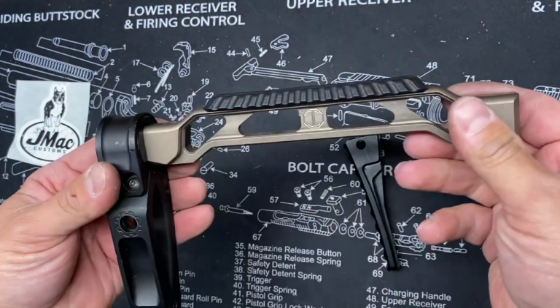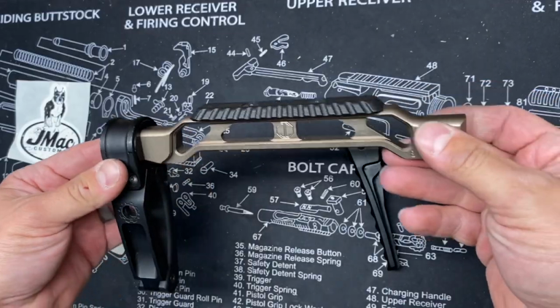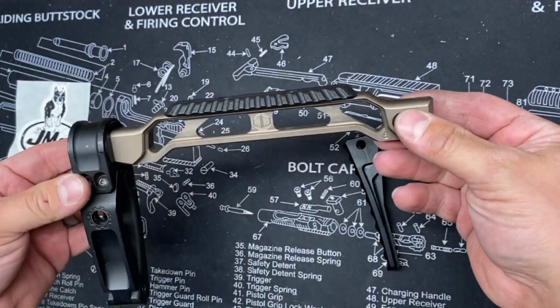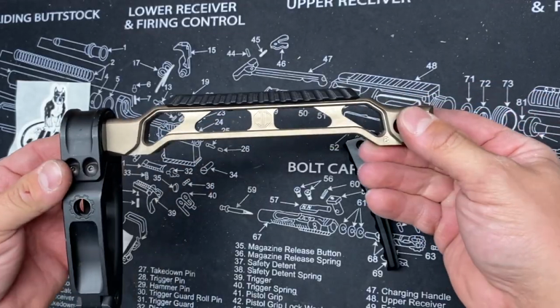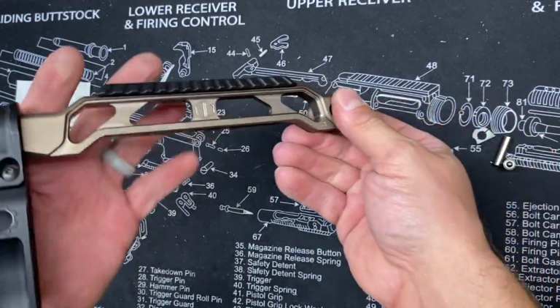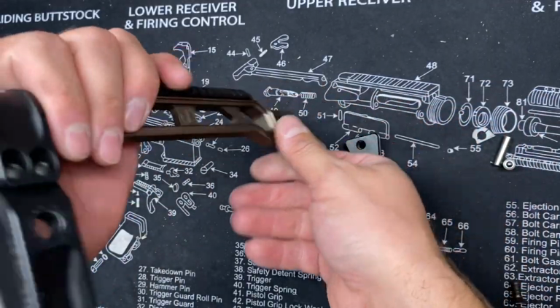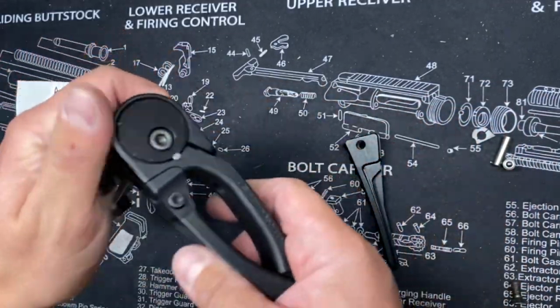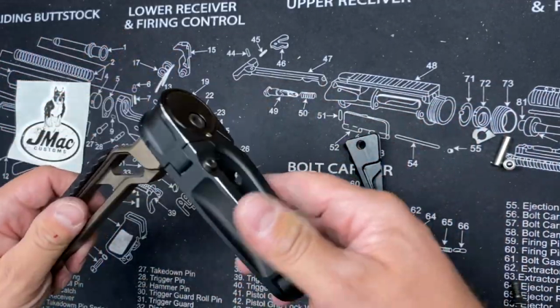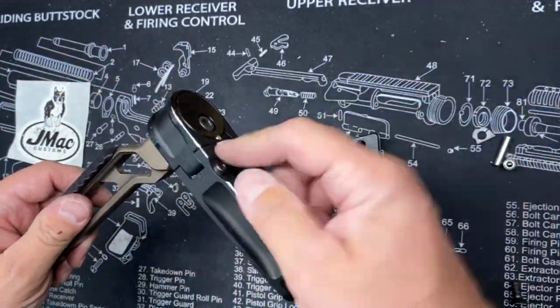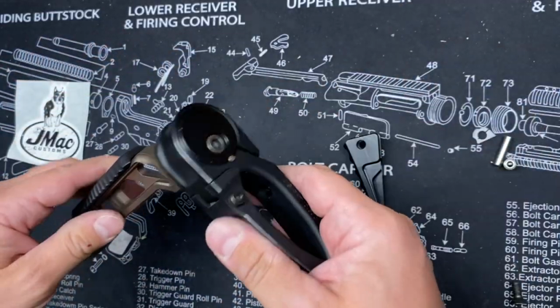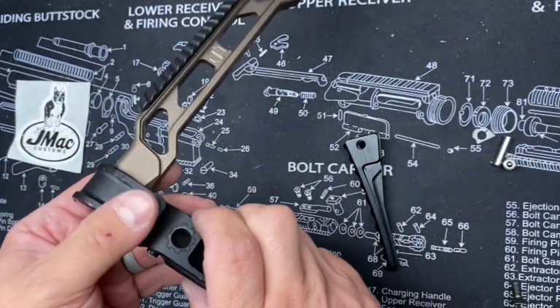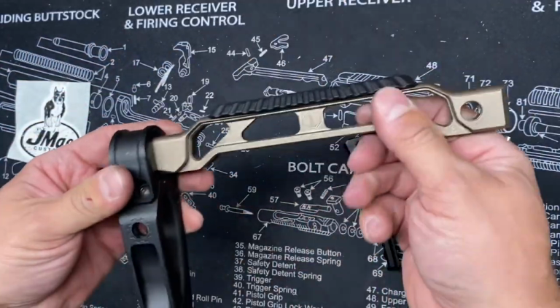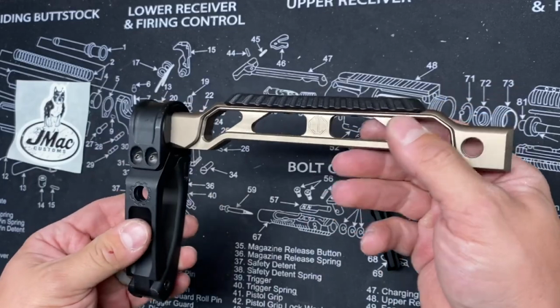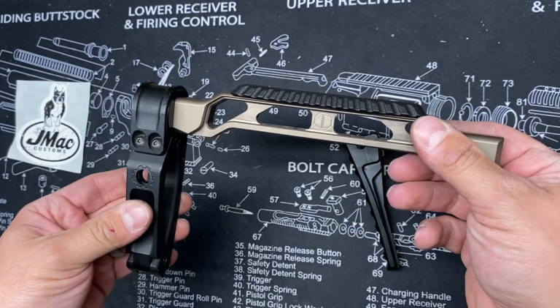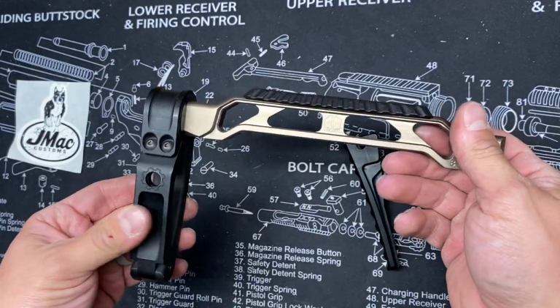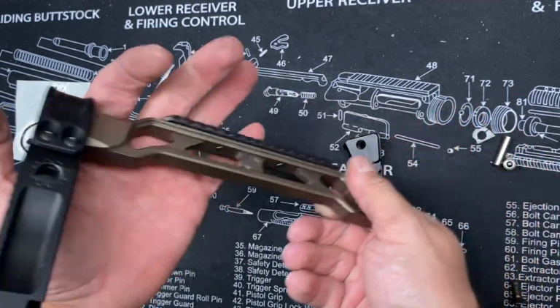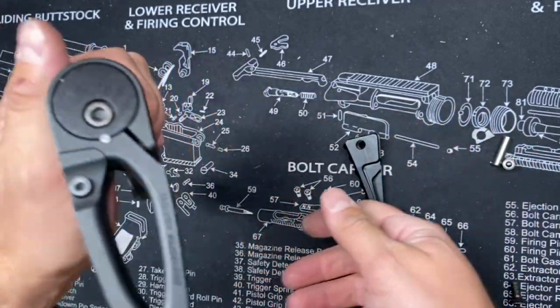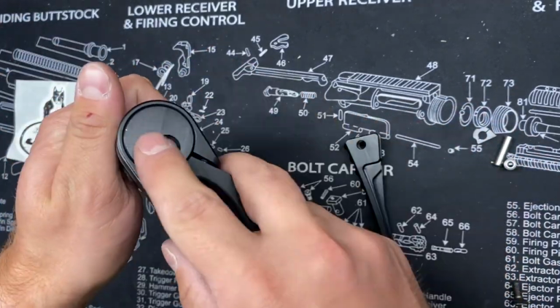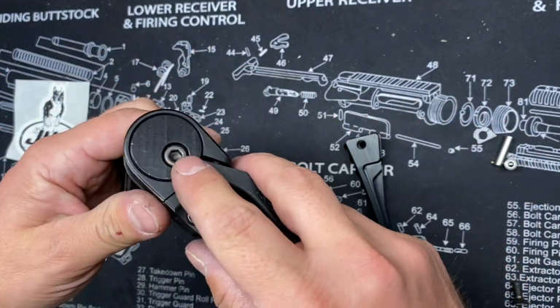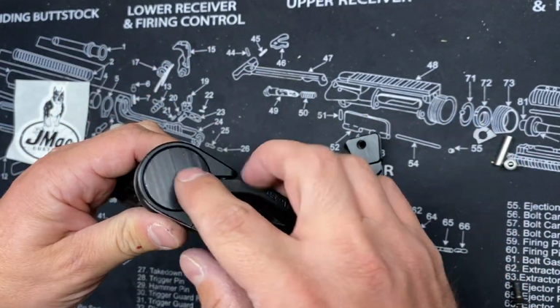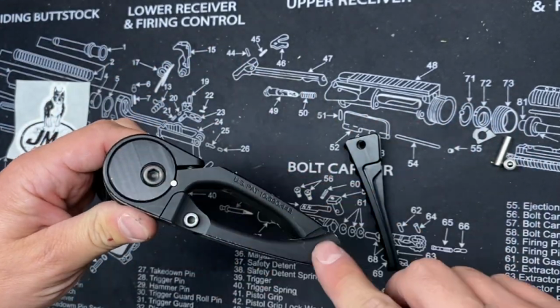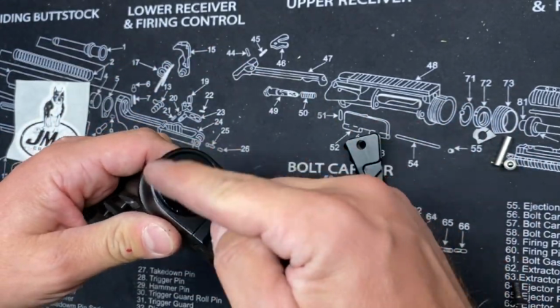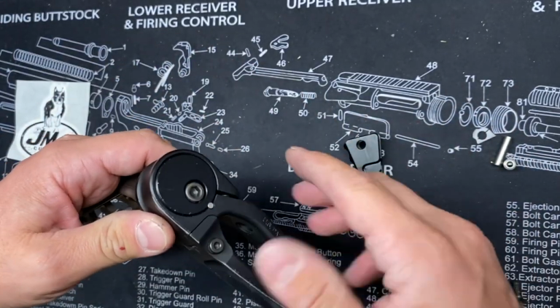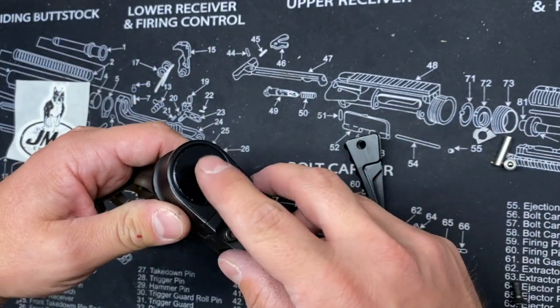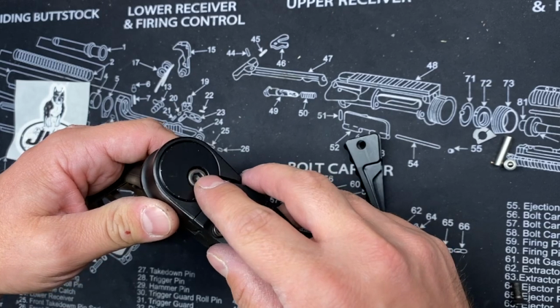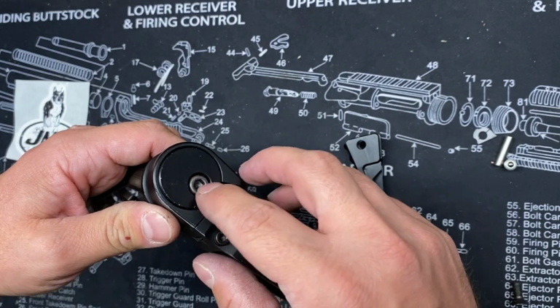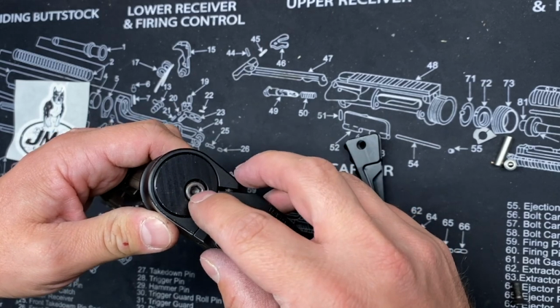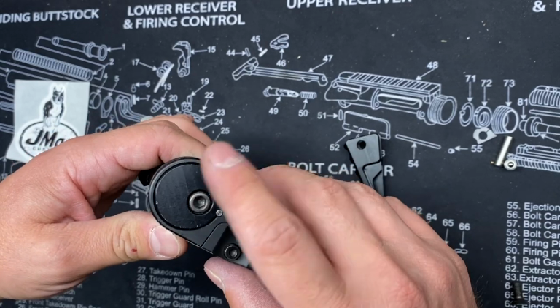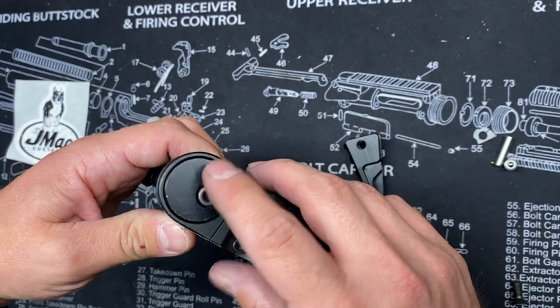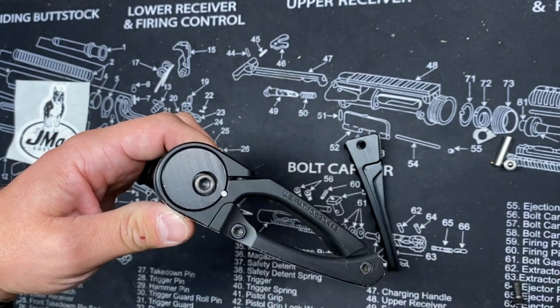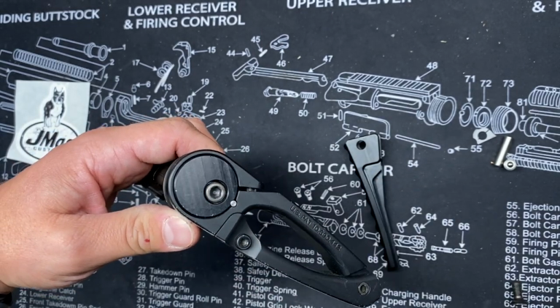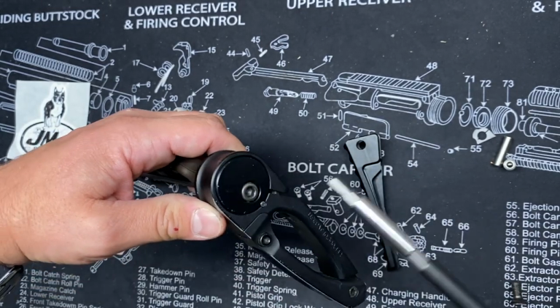All right, and to get started, the first thing we're going to do is go ahead and remove the GearHeadWorks tailhook Mod 1C. And to do that, we're just going to remove this whole assembly here by removing this bolt in the ABBA brace adapter.